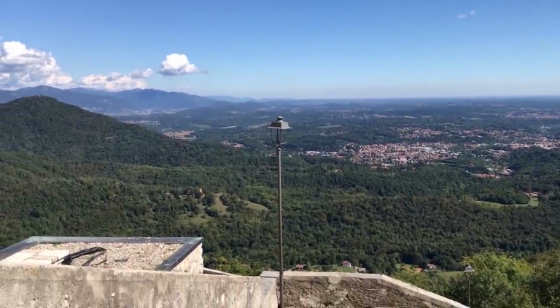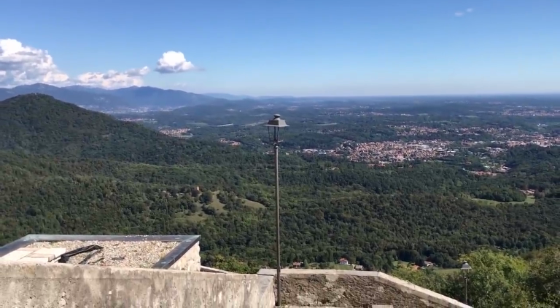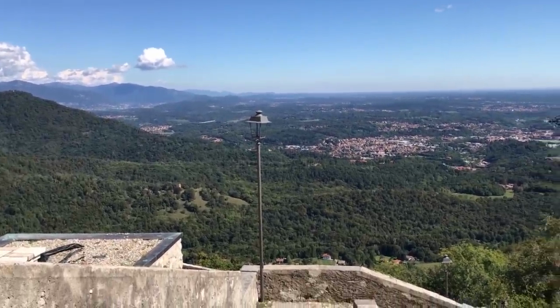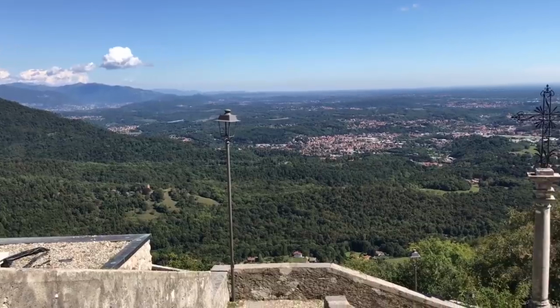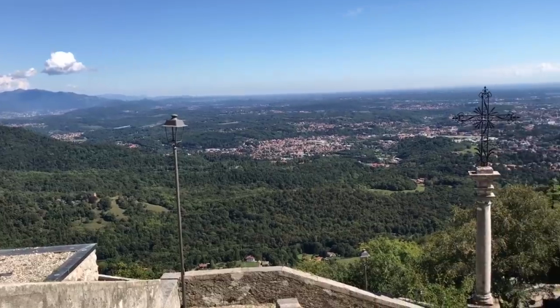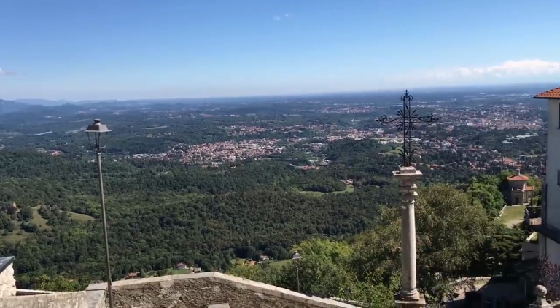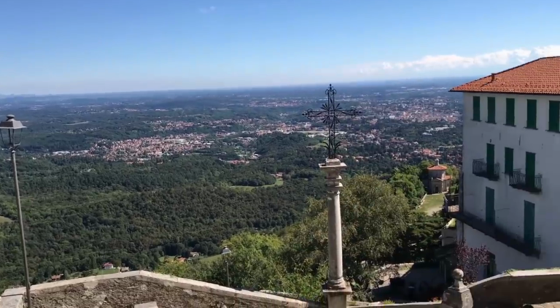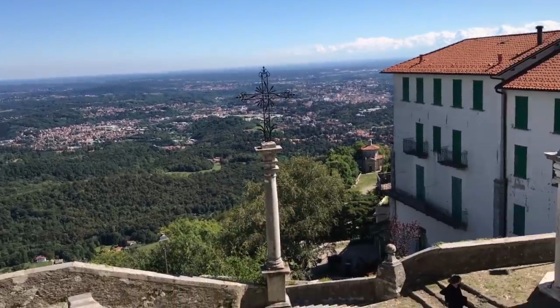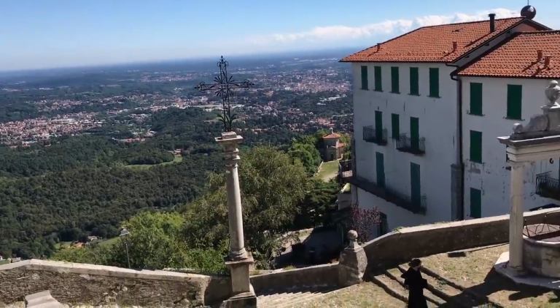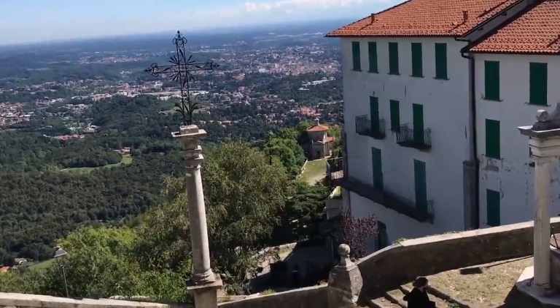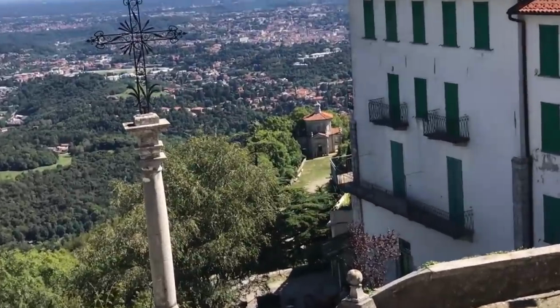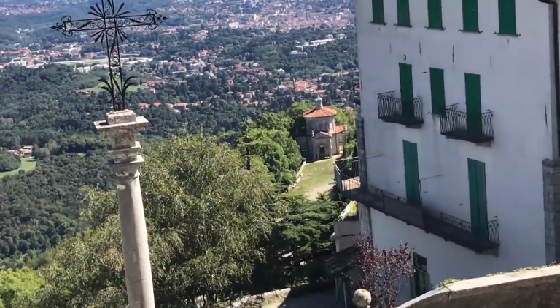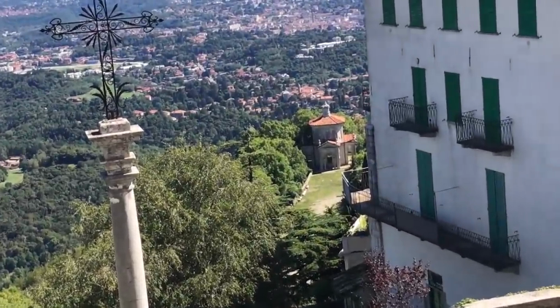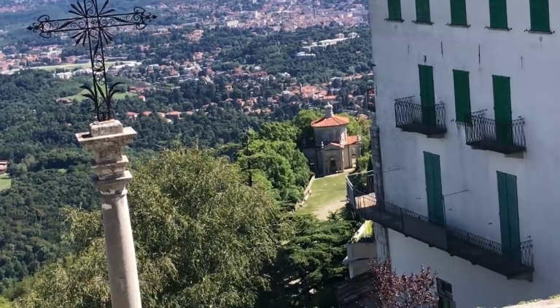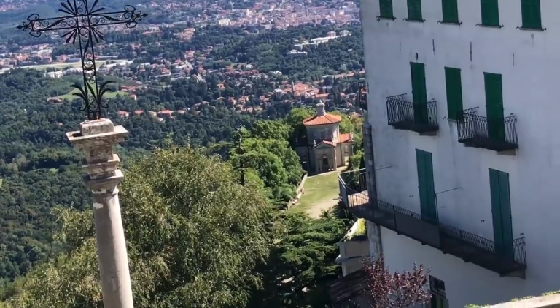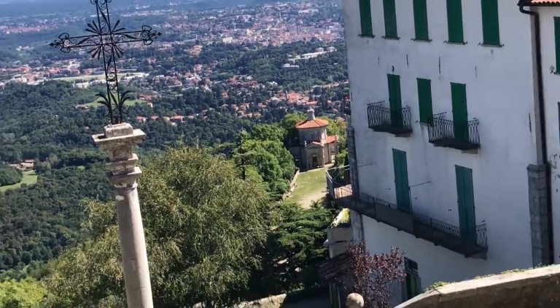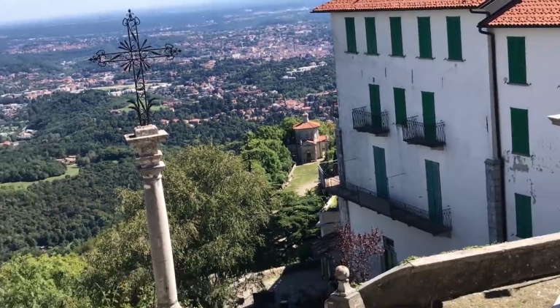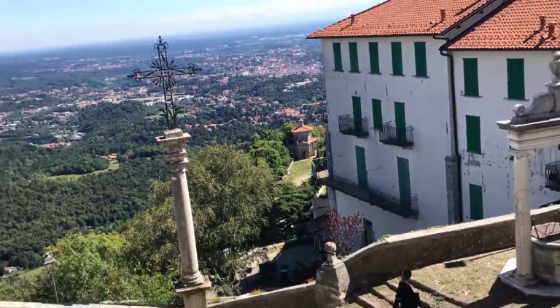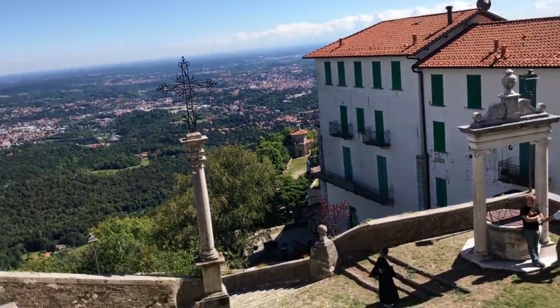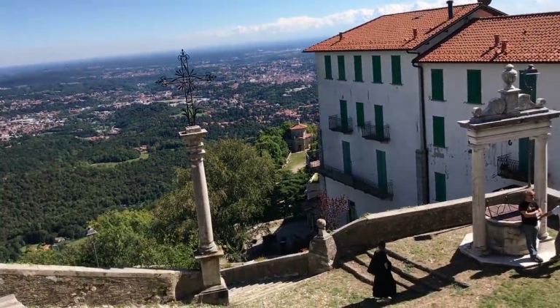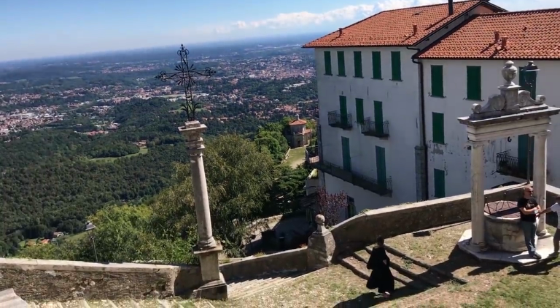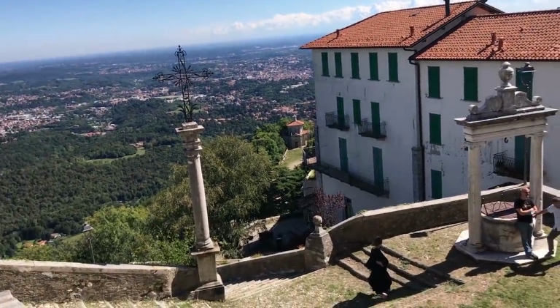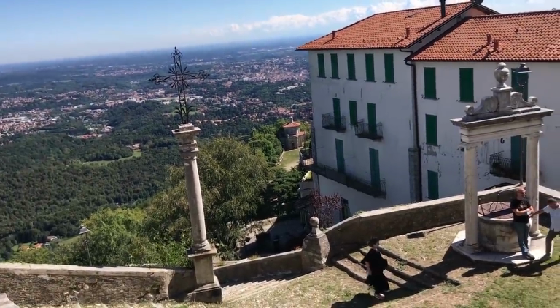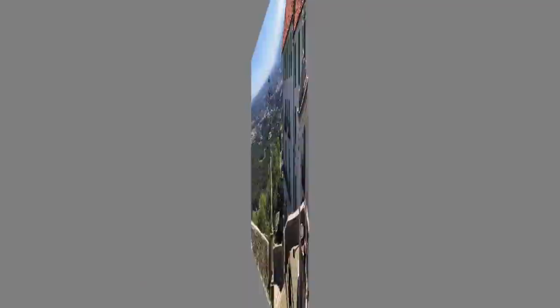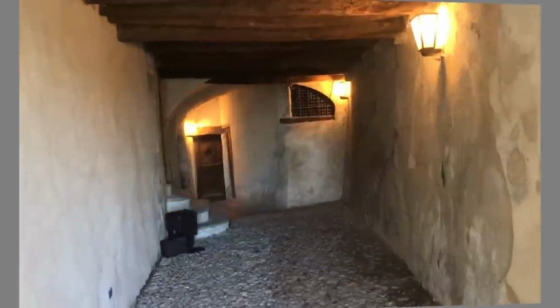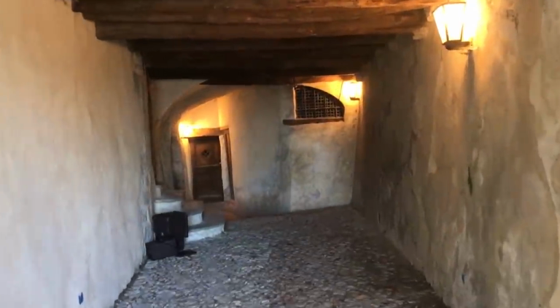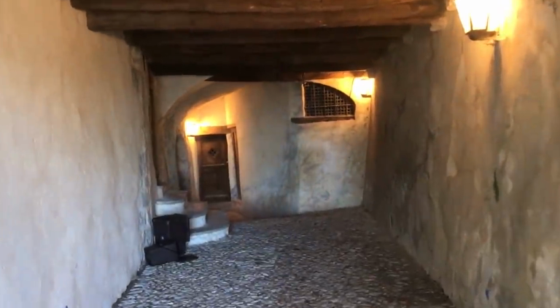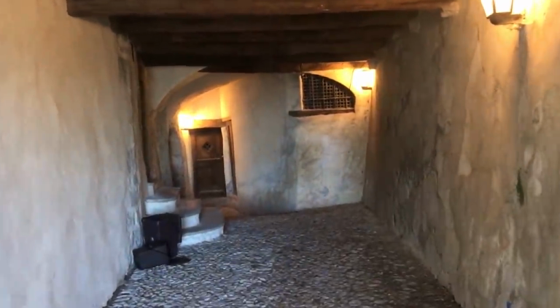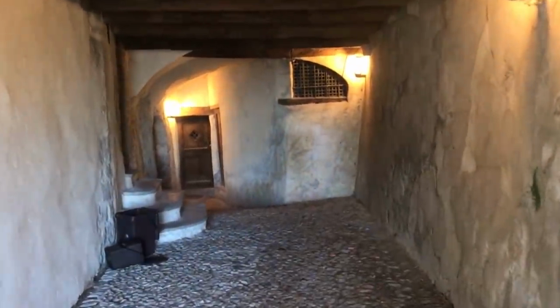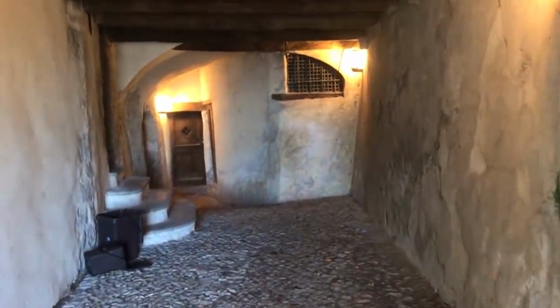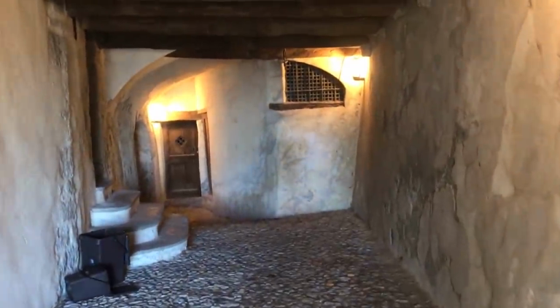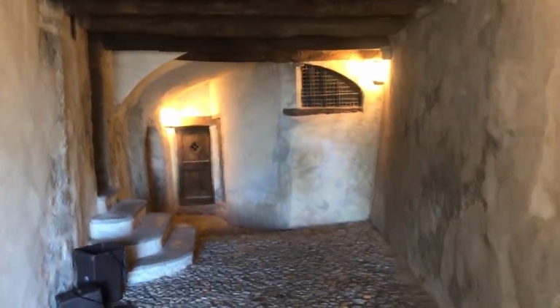When you park down below, unfortunately you get harassed by beggars and they get quite aggressive. That's a downside to it. They were even intimidating old people — that's a shame. I wish the Italian government would do something about that.